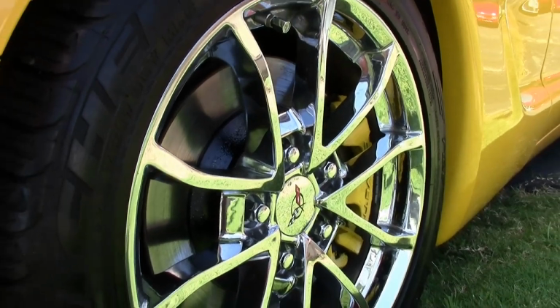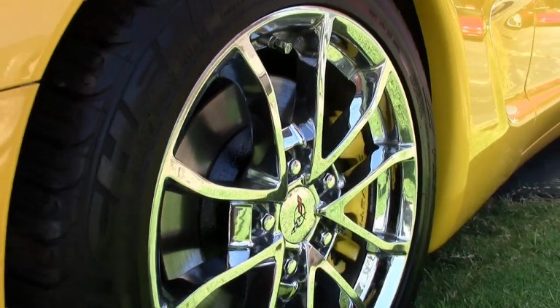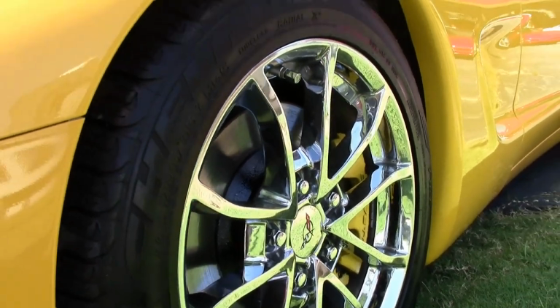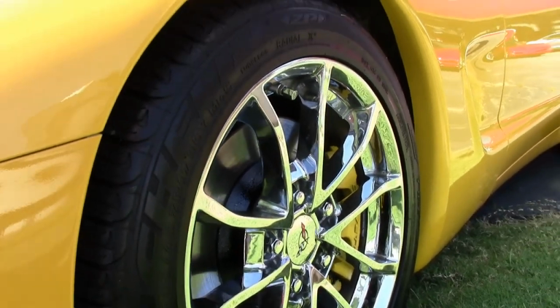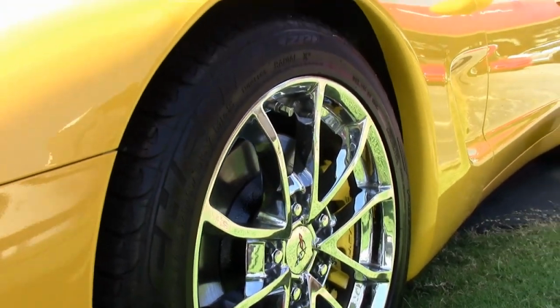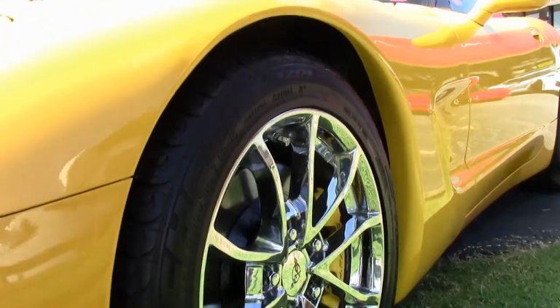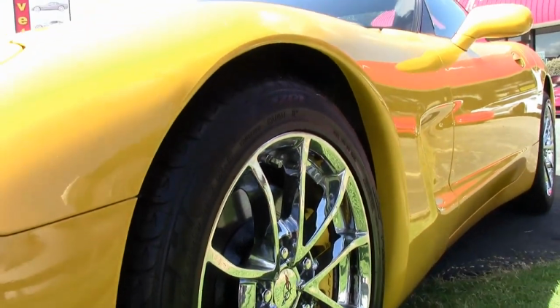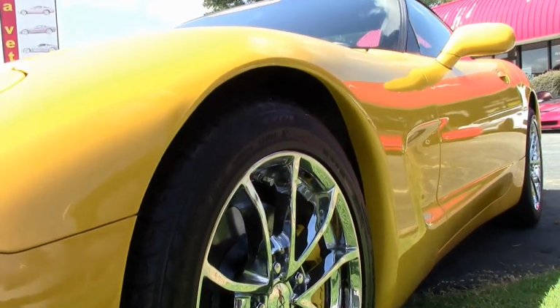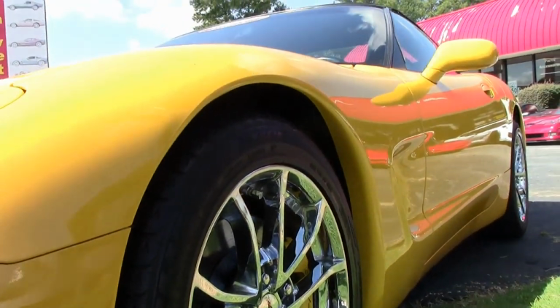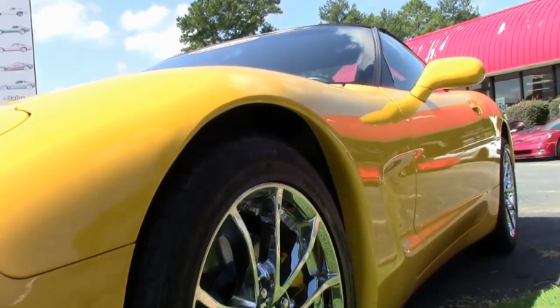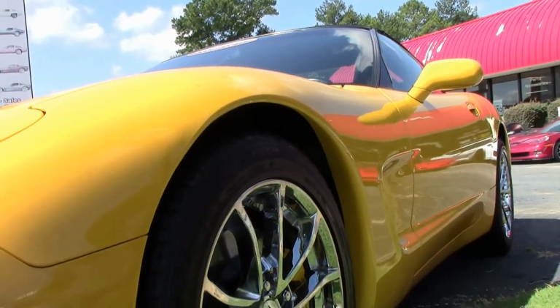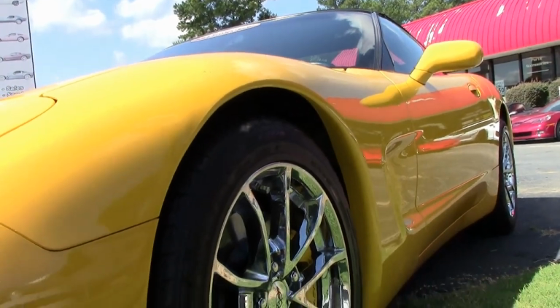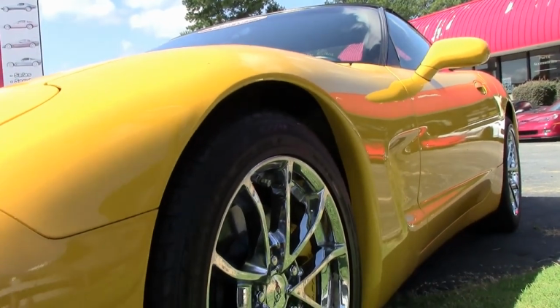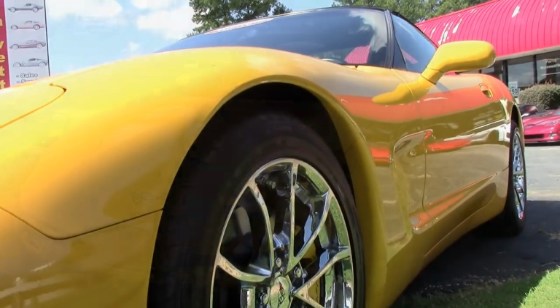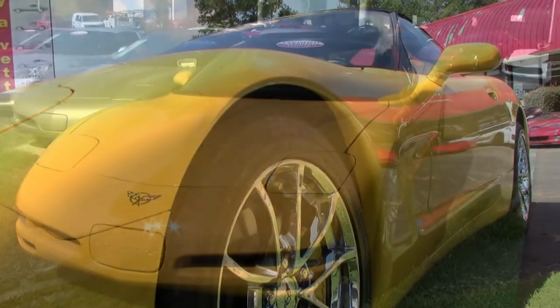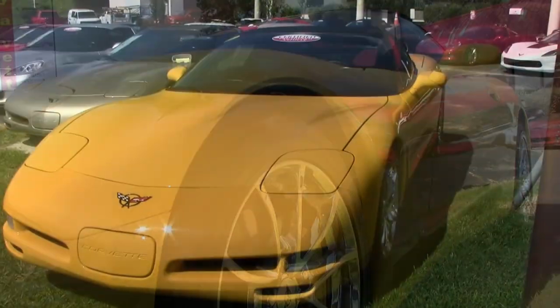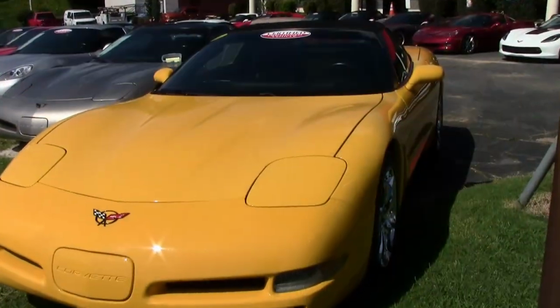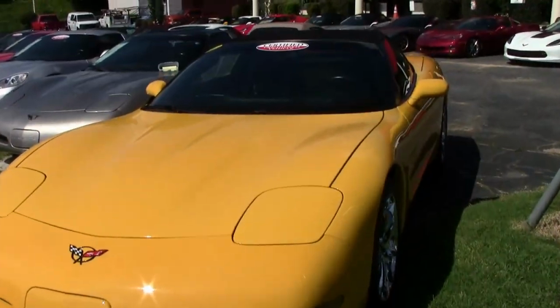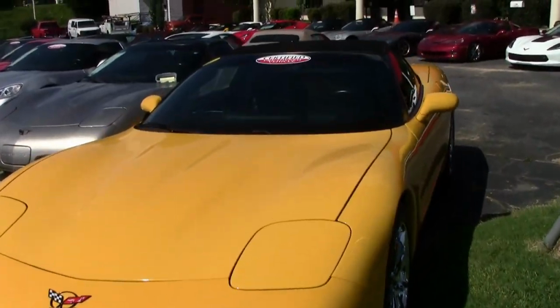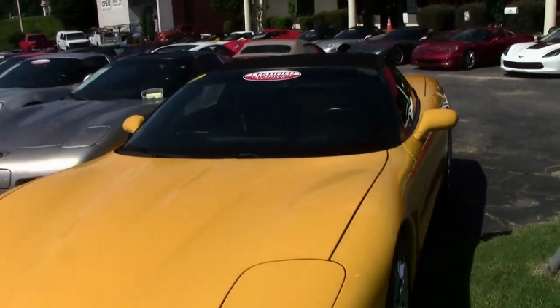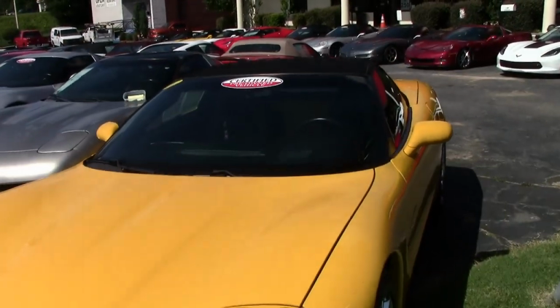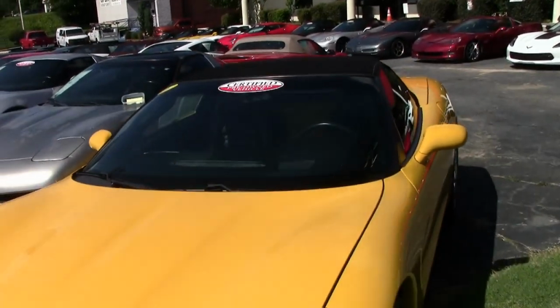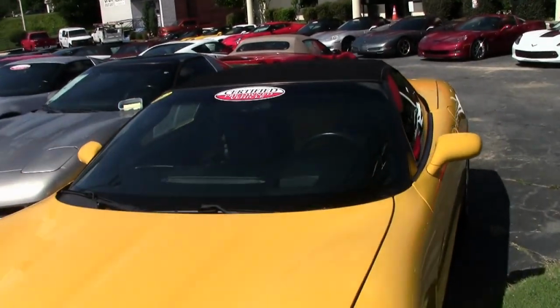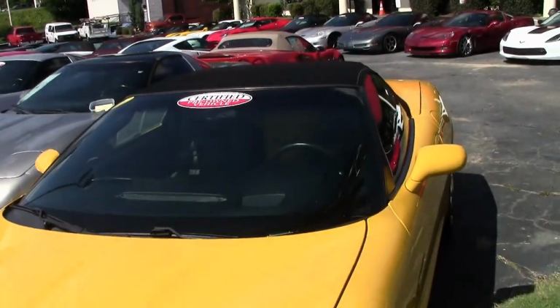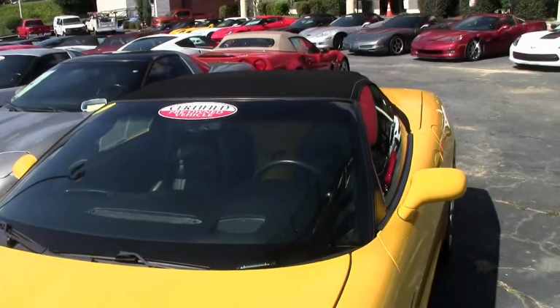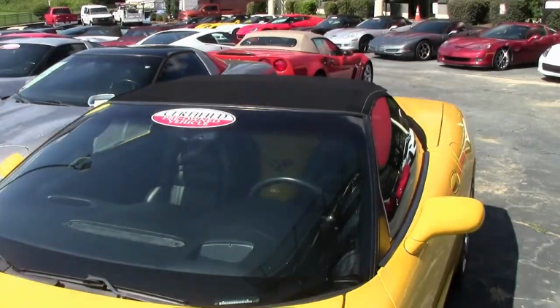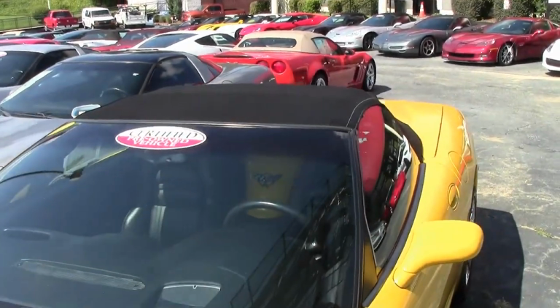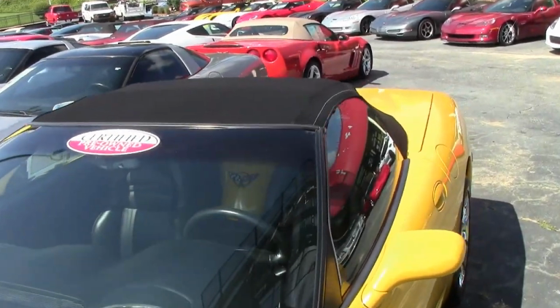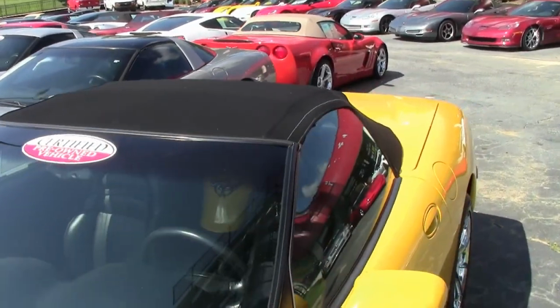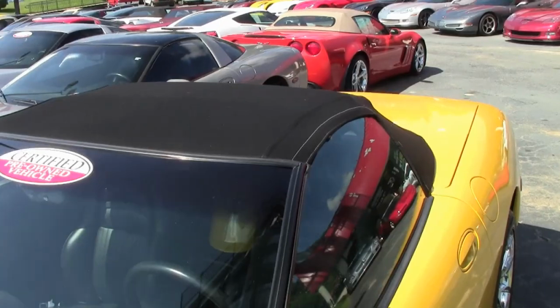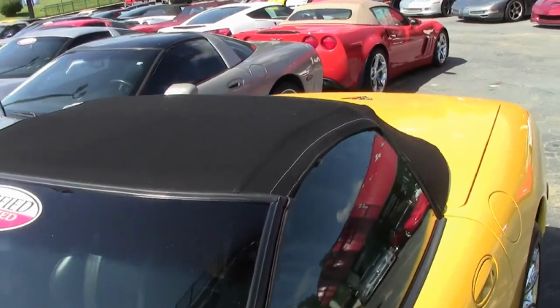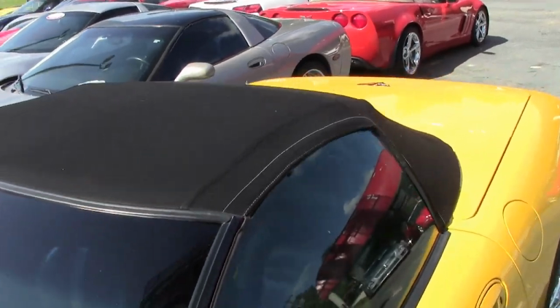Additional features include the performance axle ratio, dual power sports seats, dual zone electronic climate control, Bose CD stereo, fog lamps, and power windows as well. Everything is power on this car.